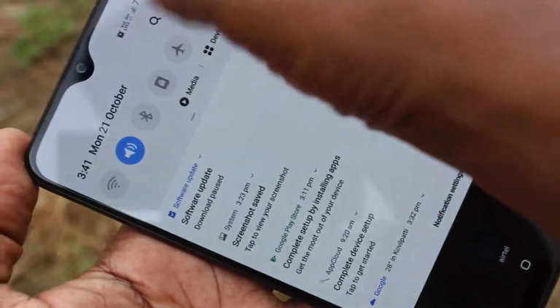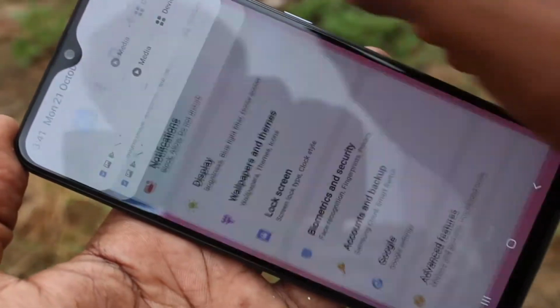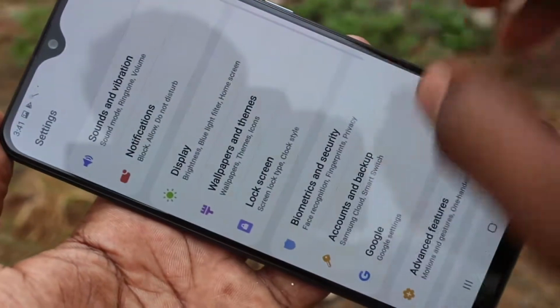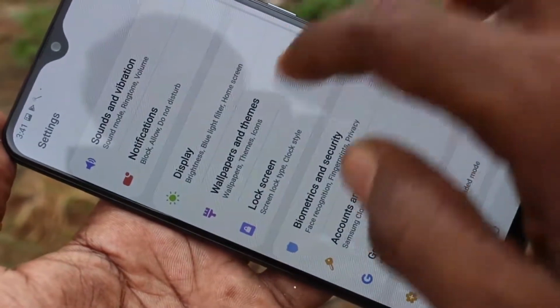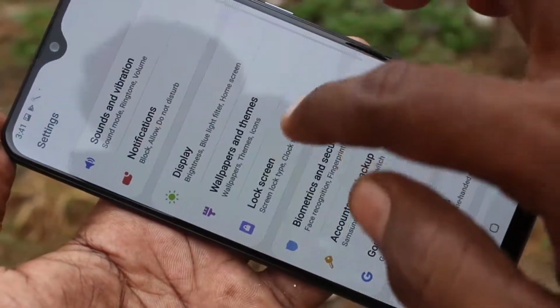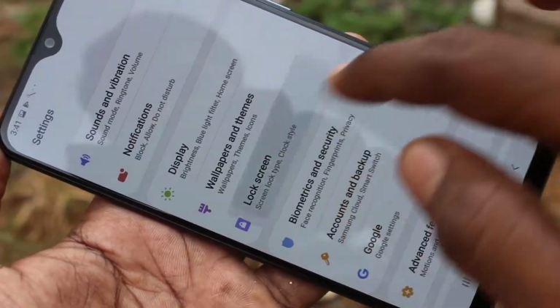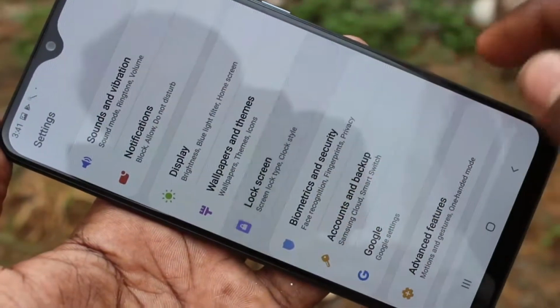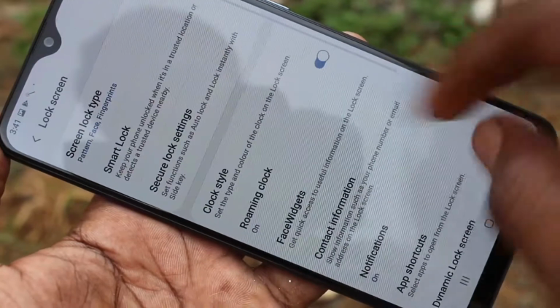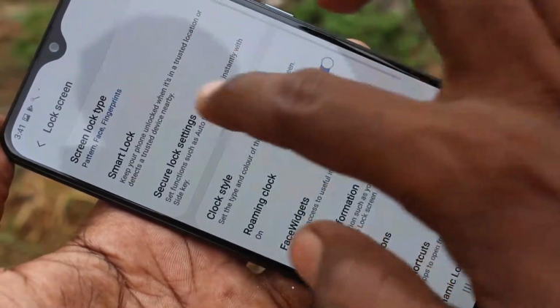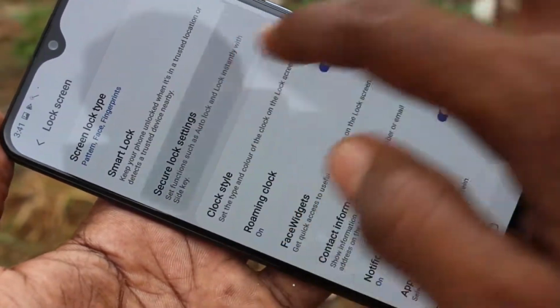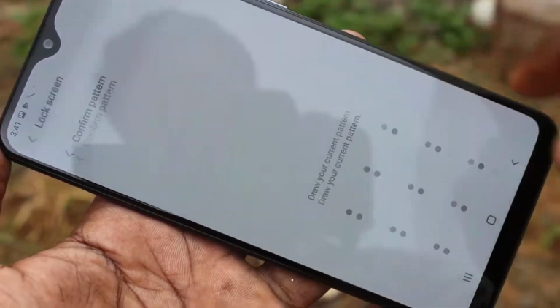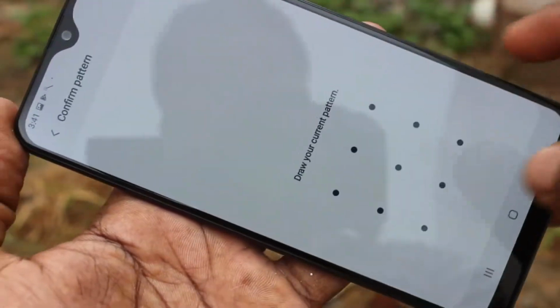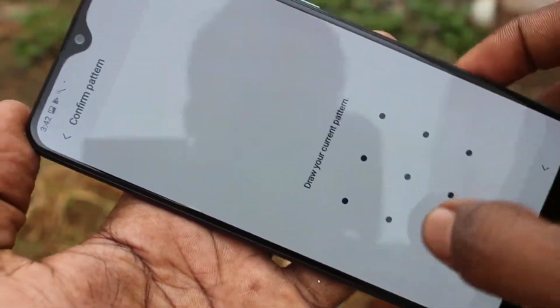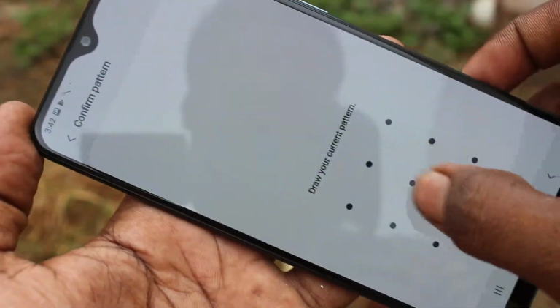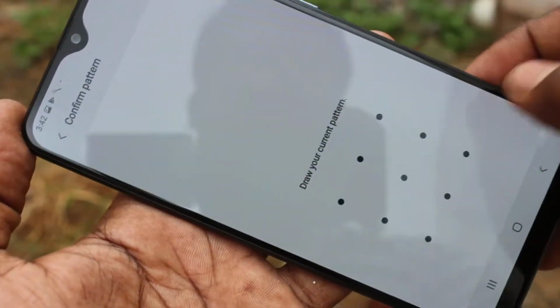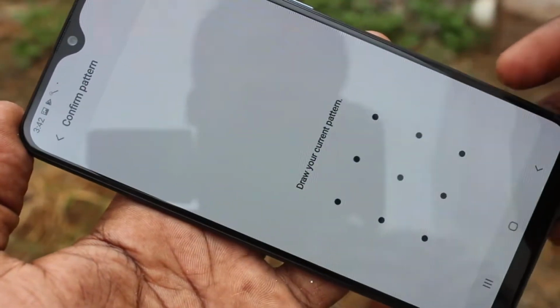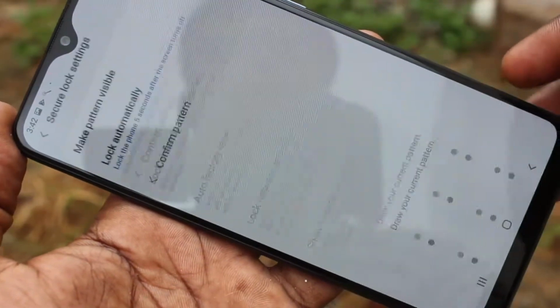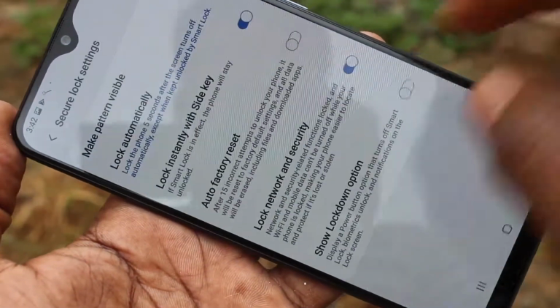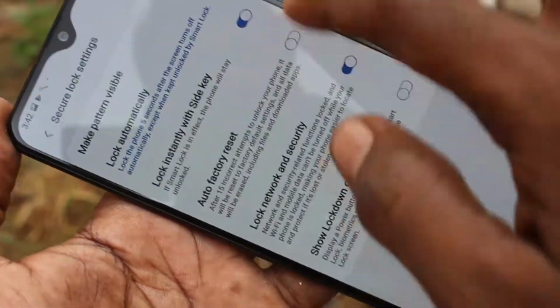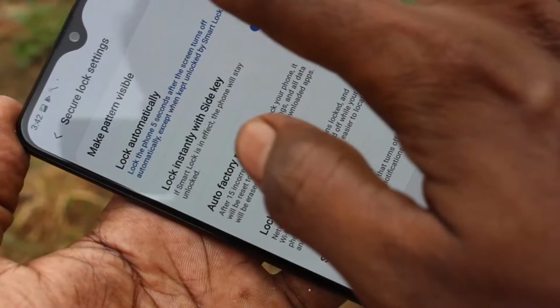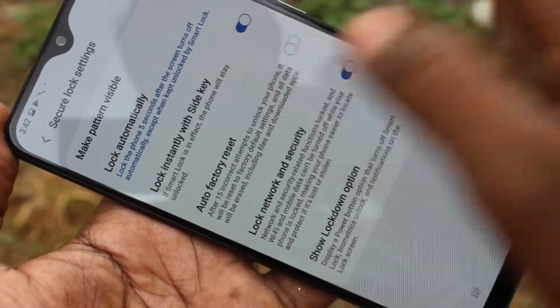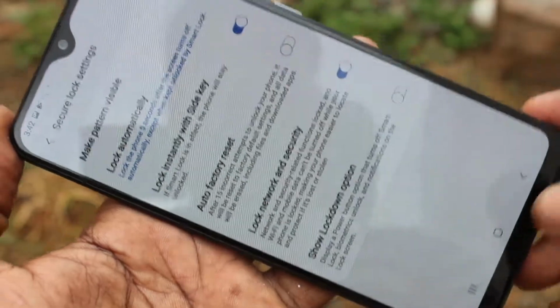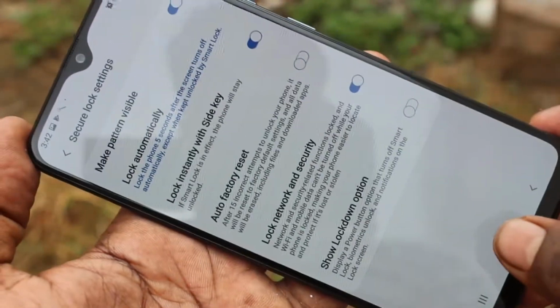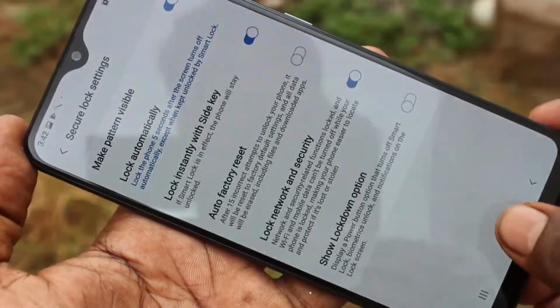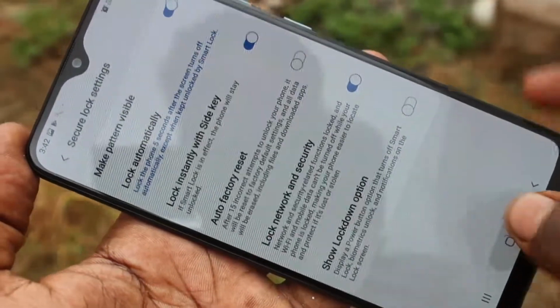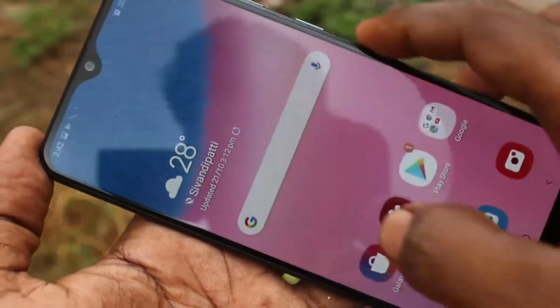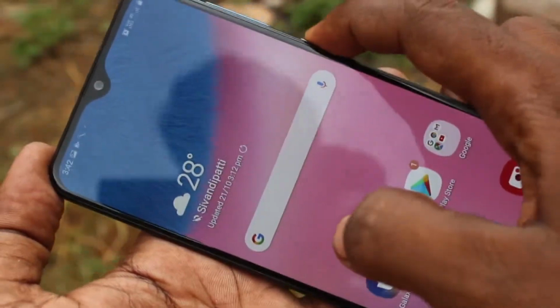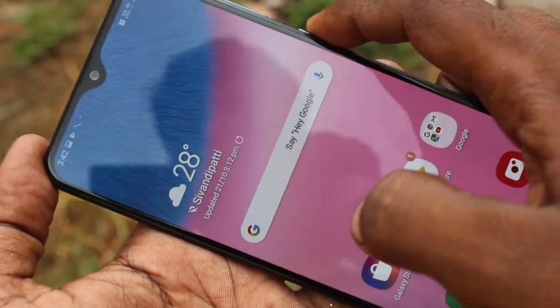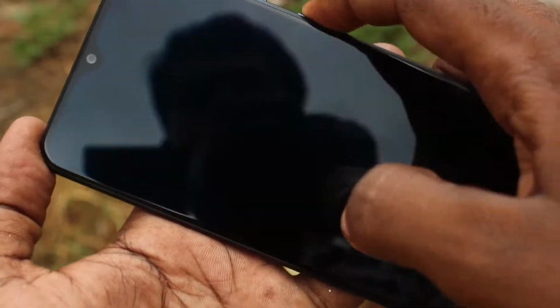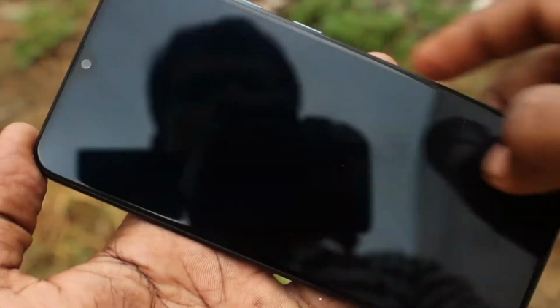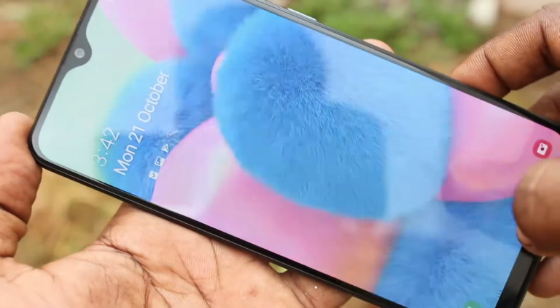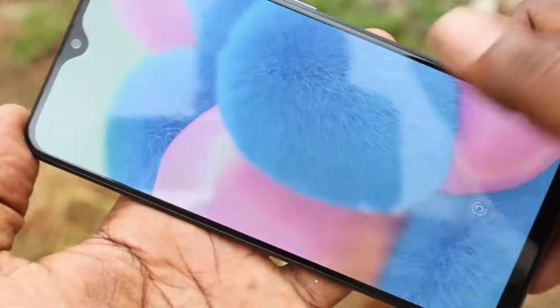If you want to have your pattern visible, go to the same settings — Lock Screen, Secure Lock Settings — and turn on this pattern again. Now it's visible.